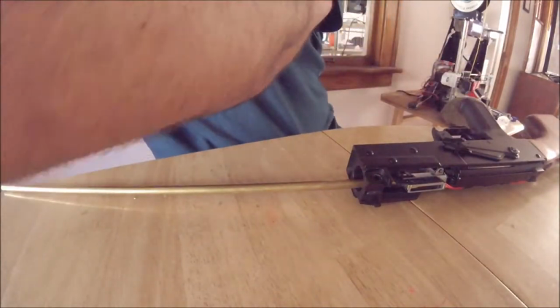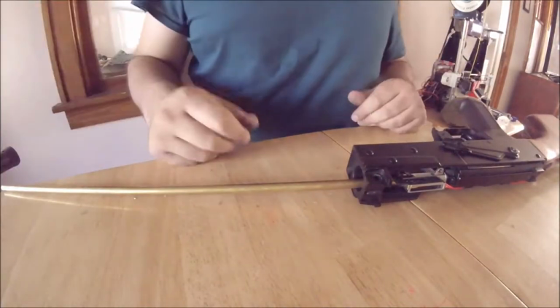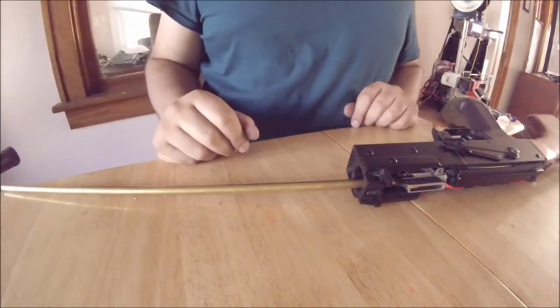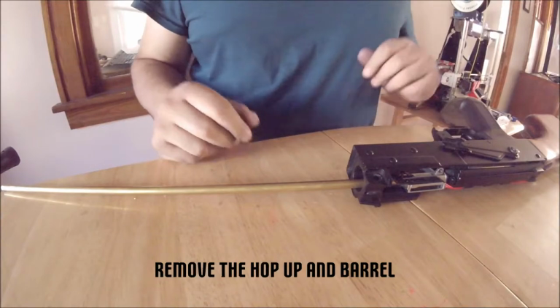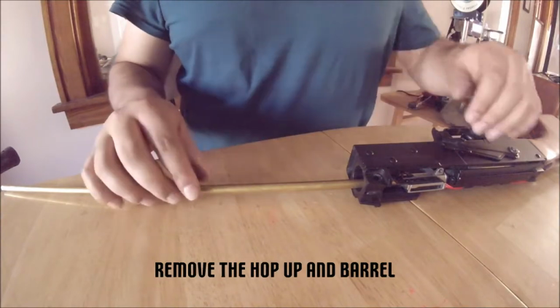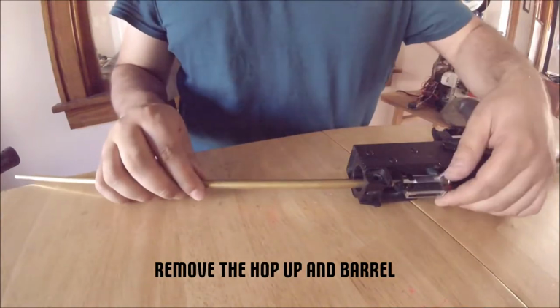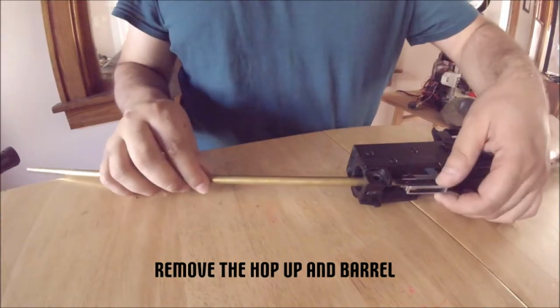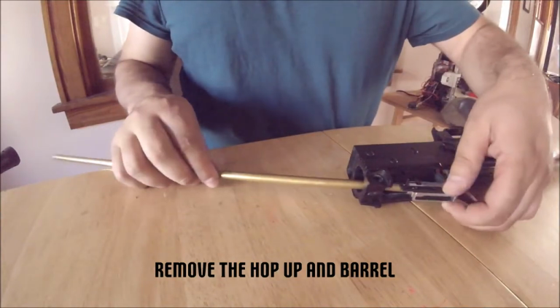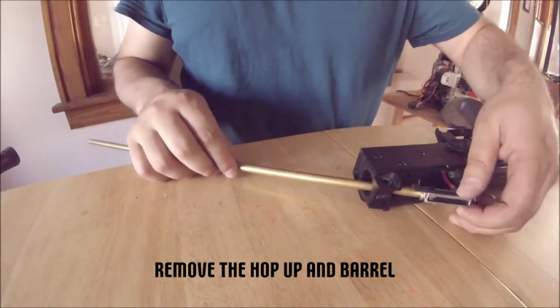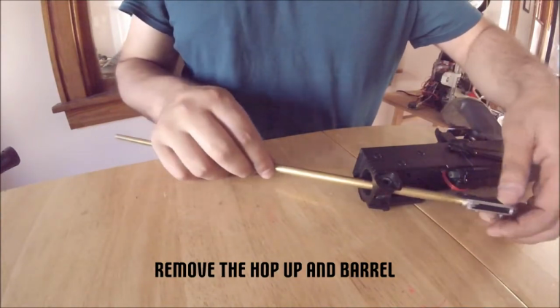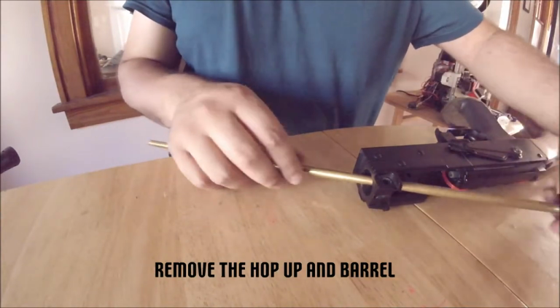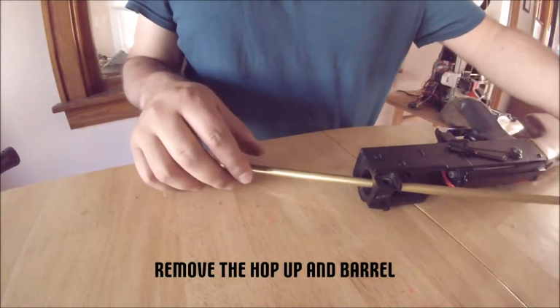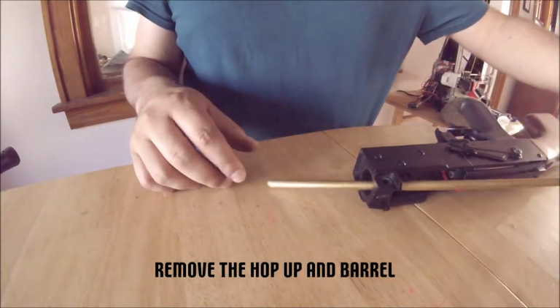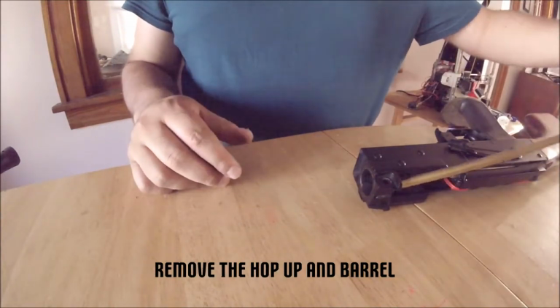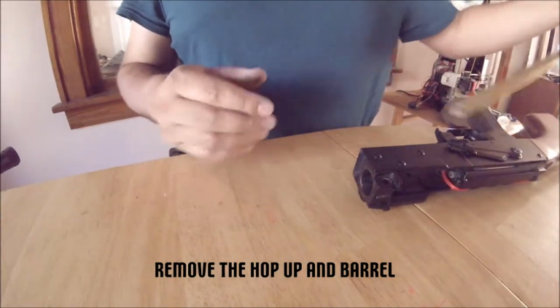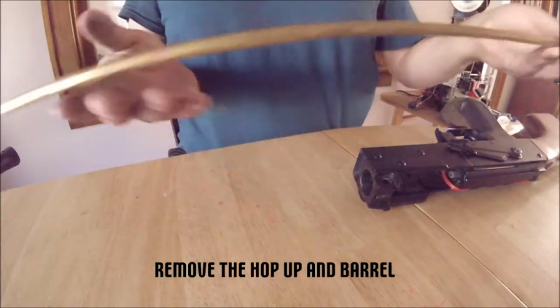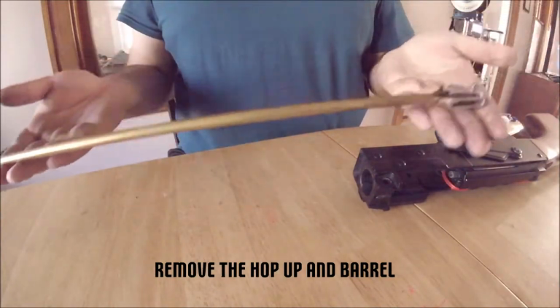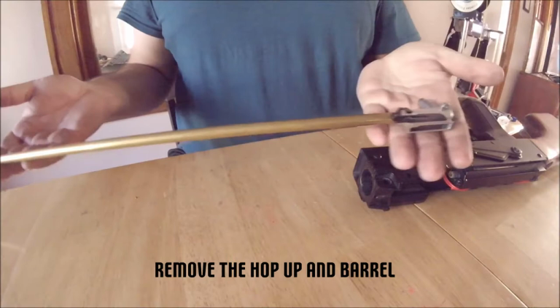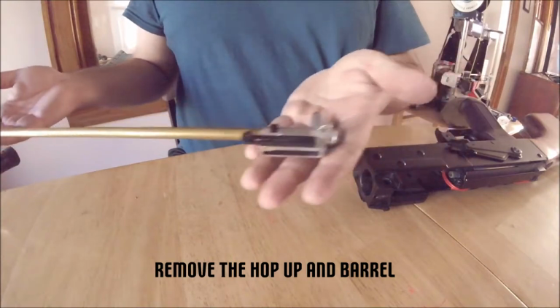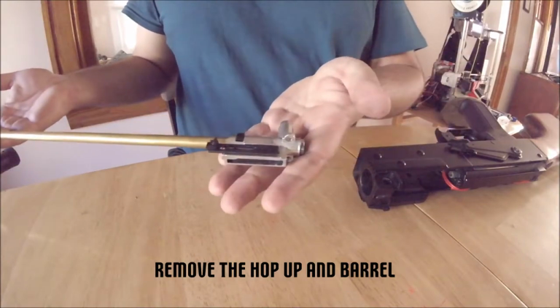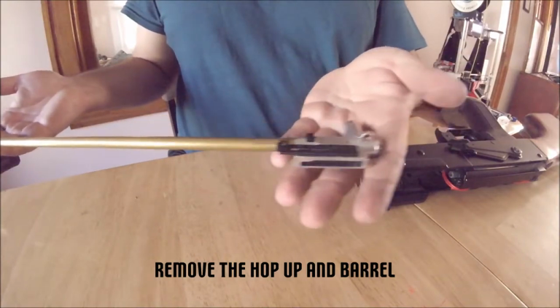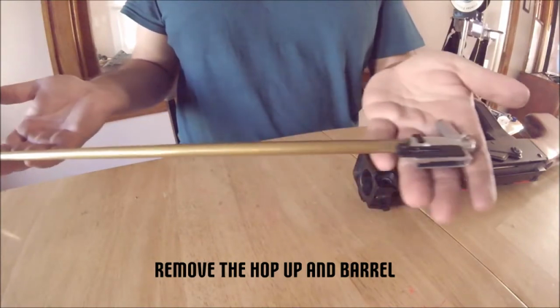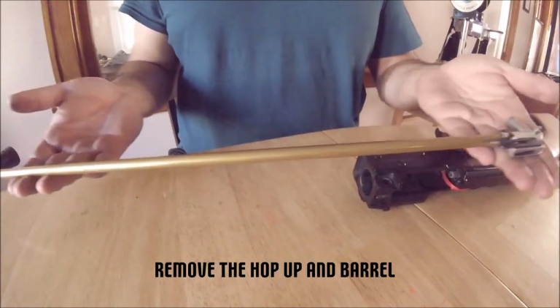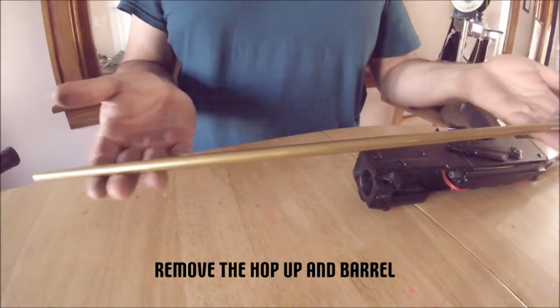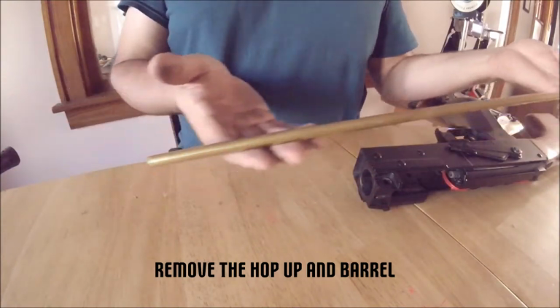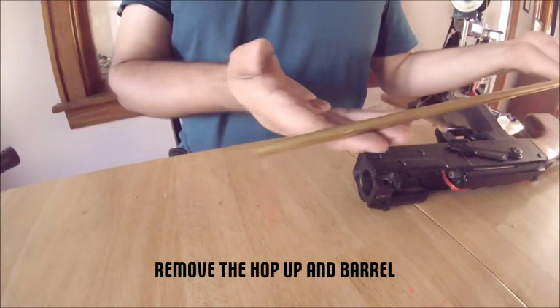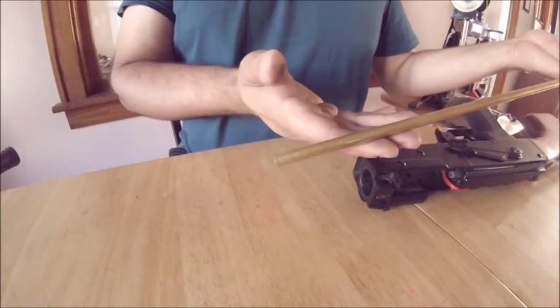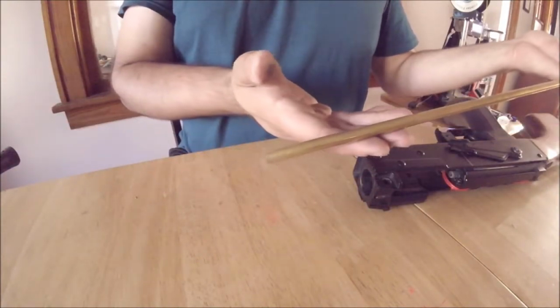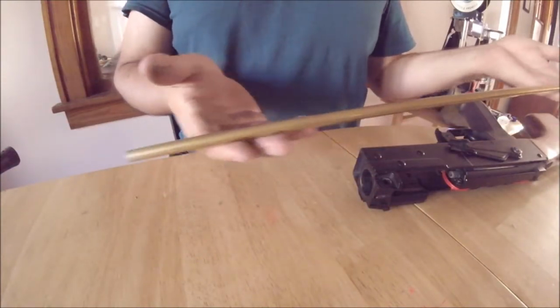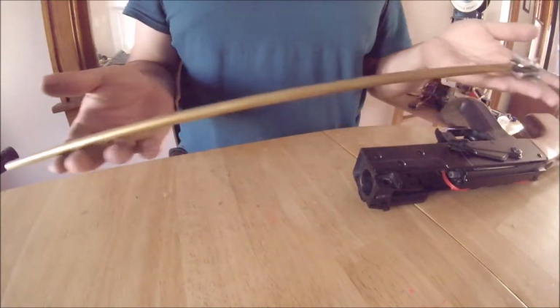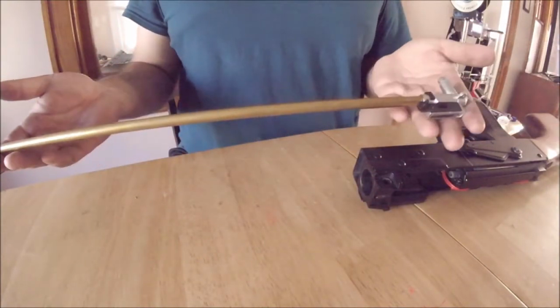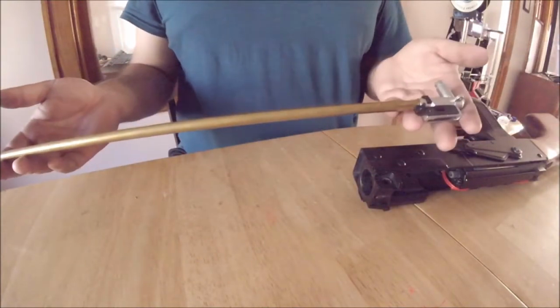Next, we remove the hop-up and barrel. This is the point where if you needed to do a barrel bucking or hop switch, you are in luck — you can stop here. For the rest of us, let's continue.